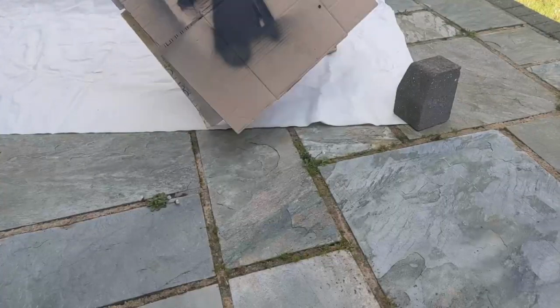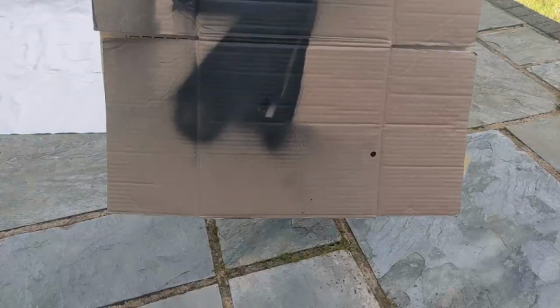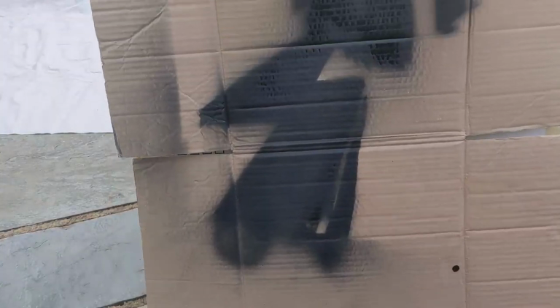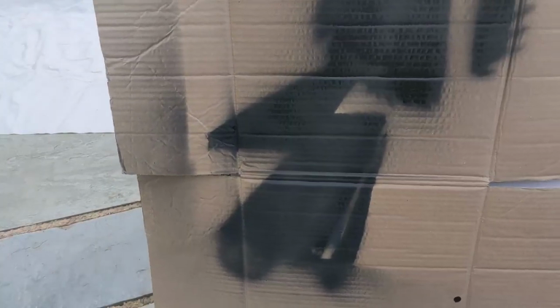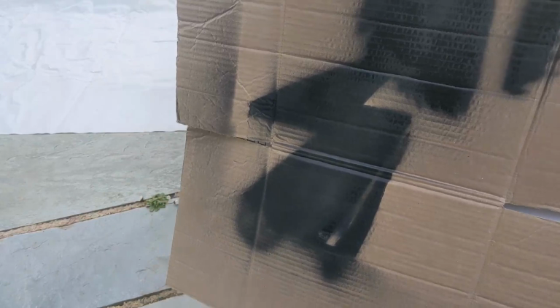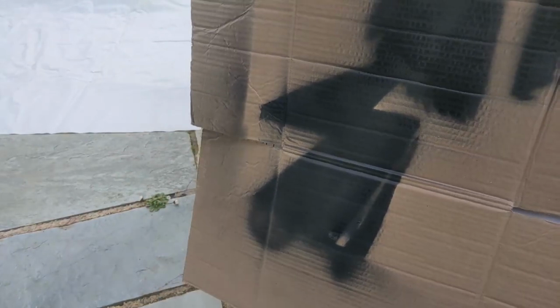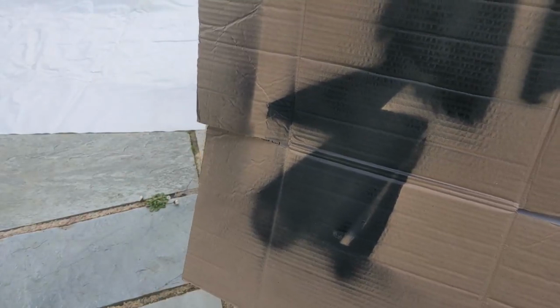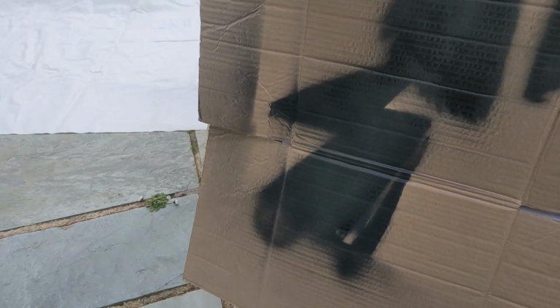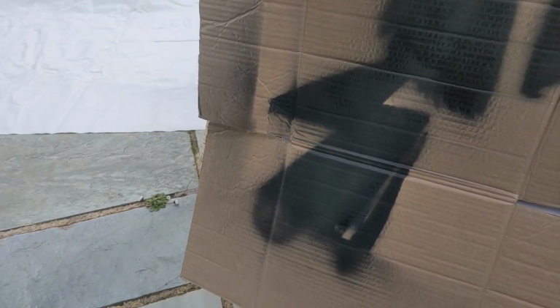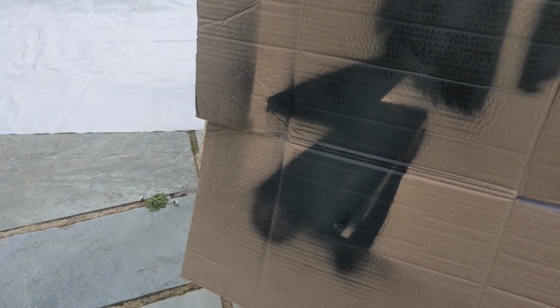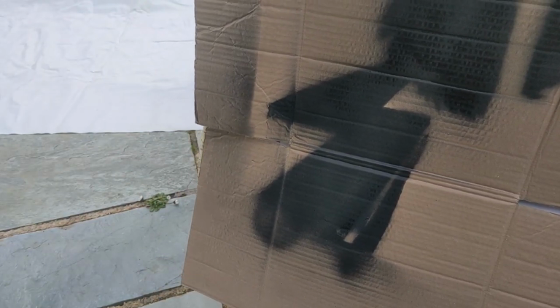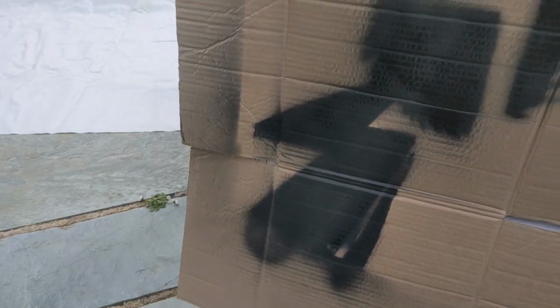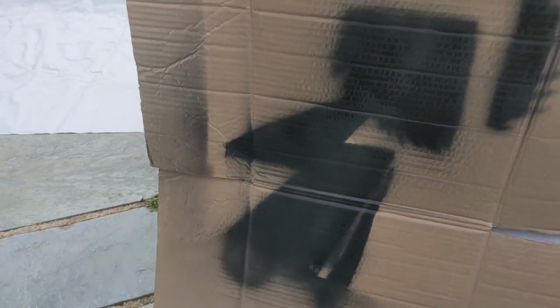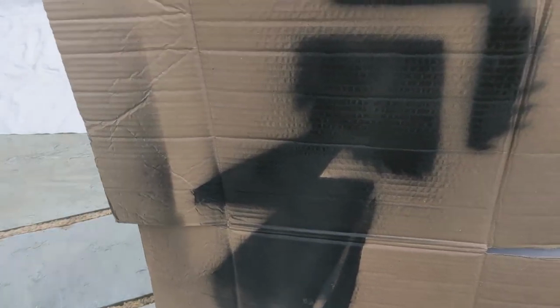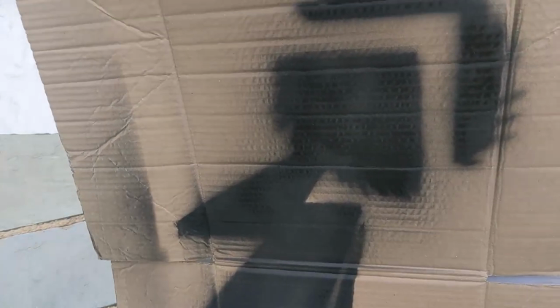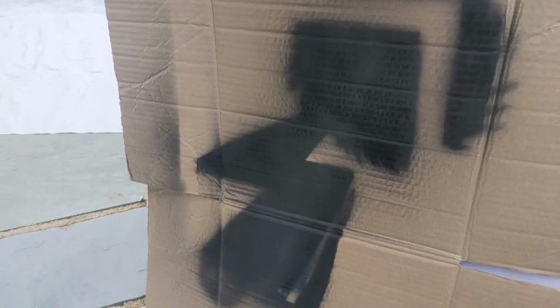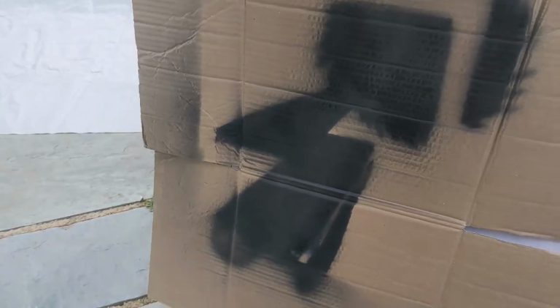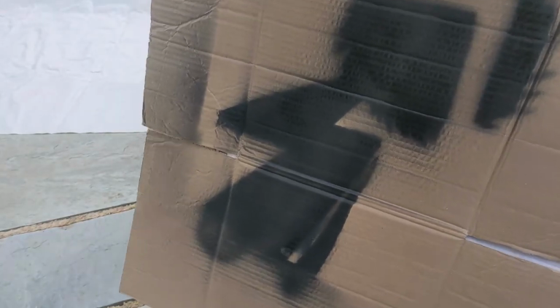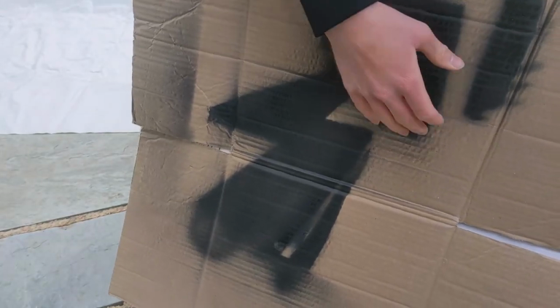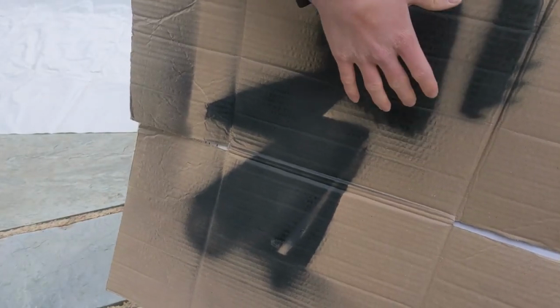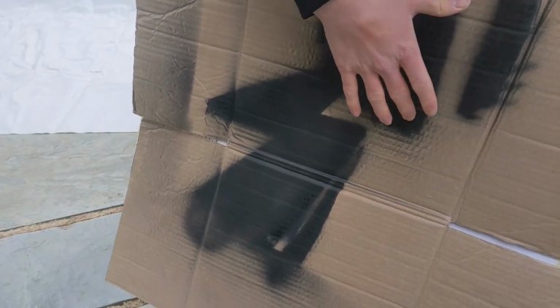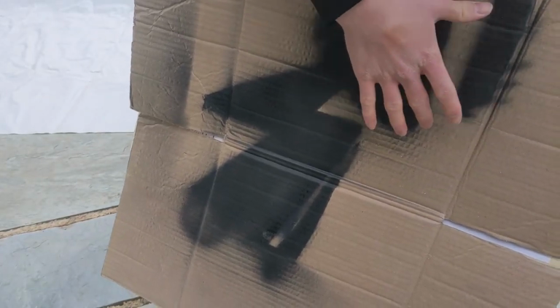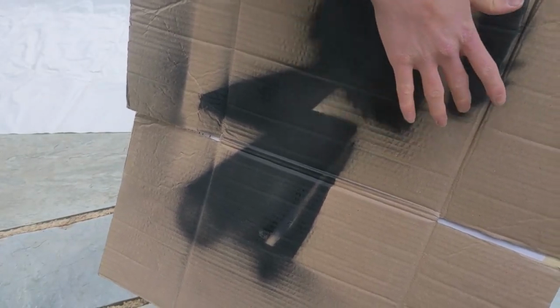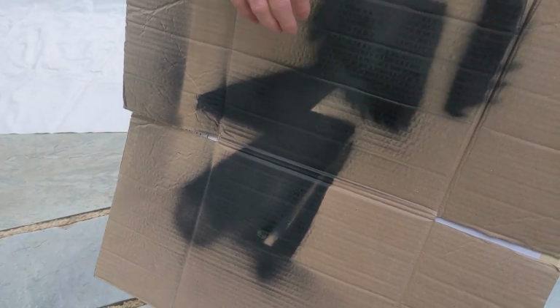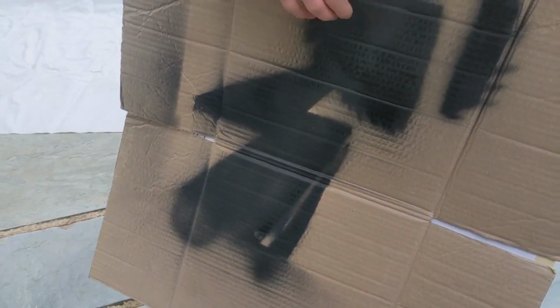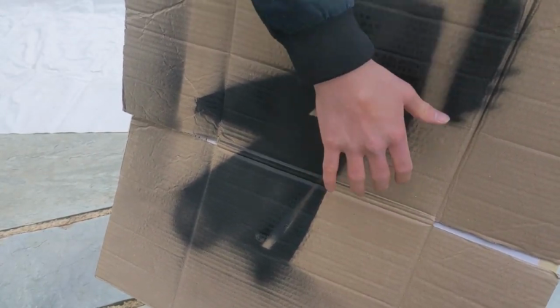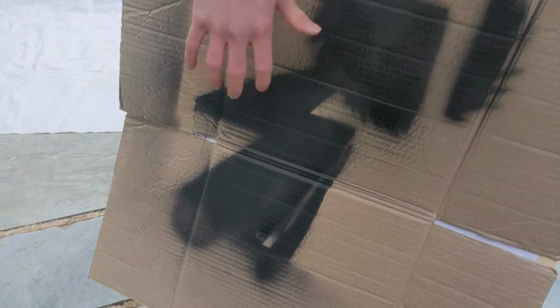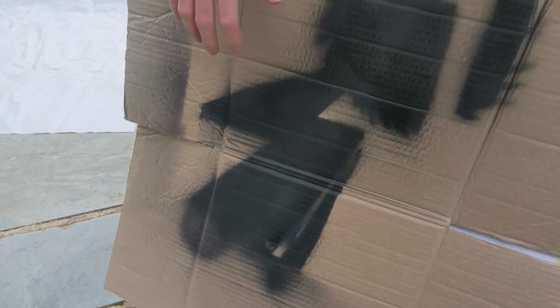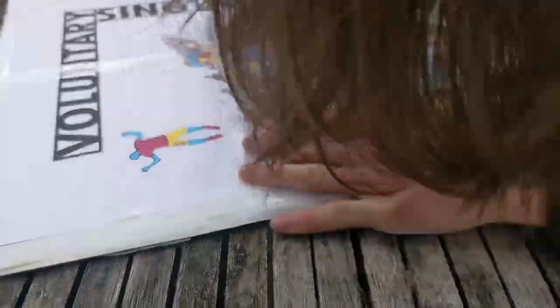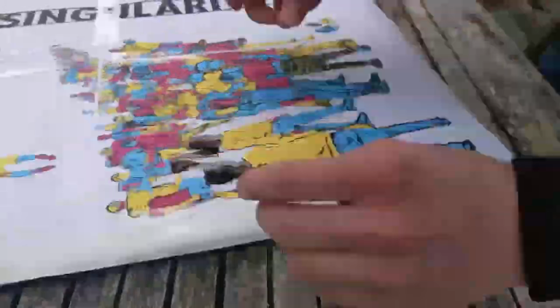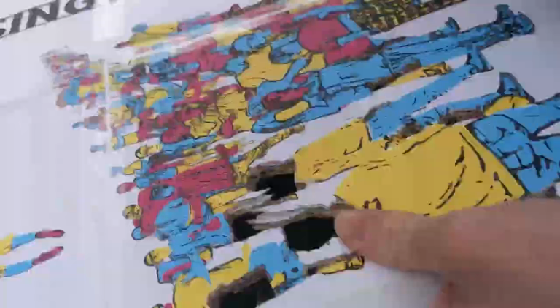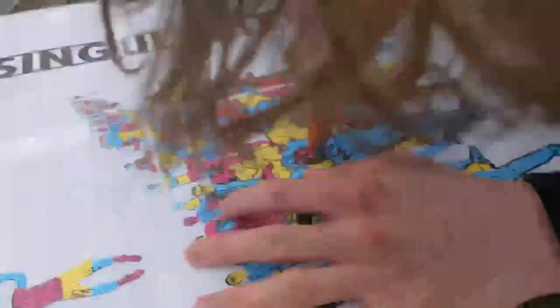Here's me test spraying the background coat, which turned out okay, but I didn't like the fuzziness in the border, so I needed a better method of holding down the stencil than just tape. I also needed to protect the edges of the canvas from being sprayed, as it left an ugly border behind.